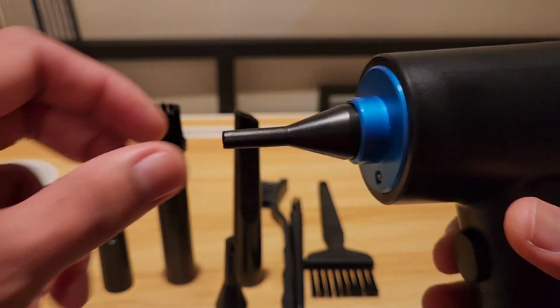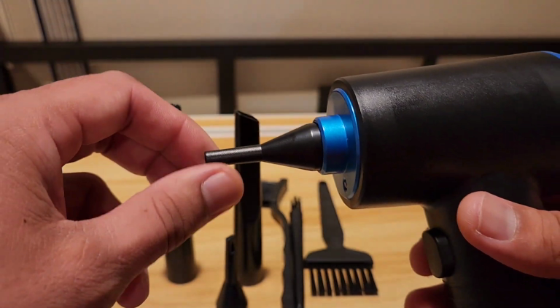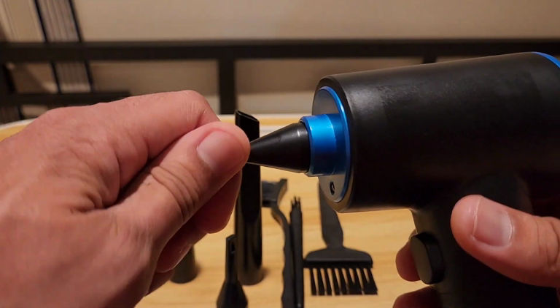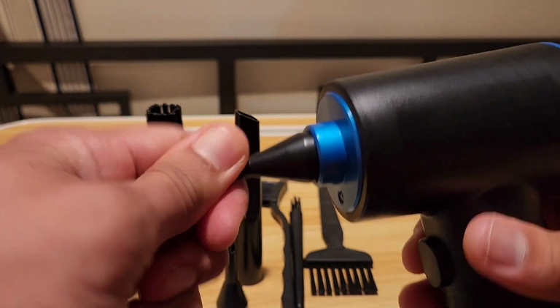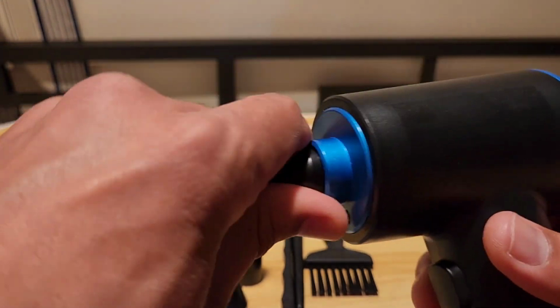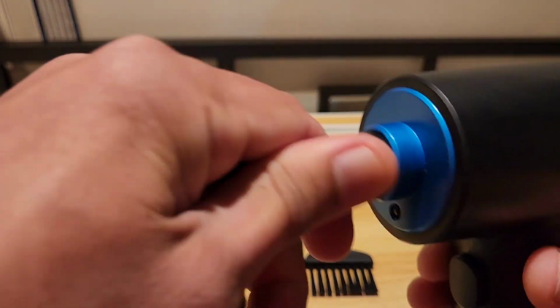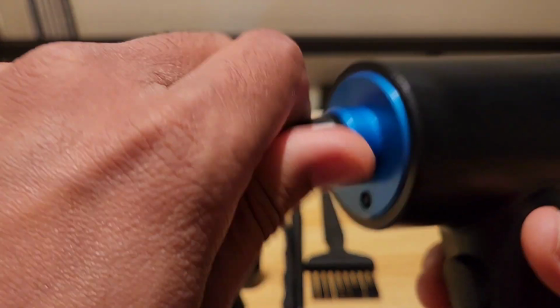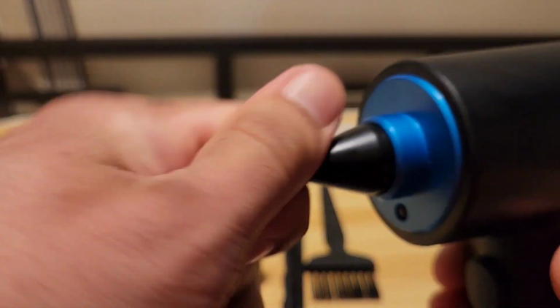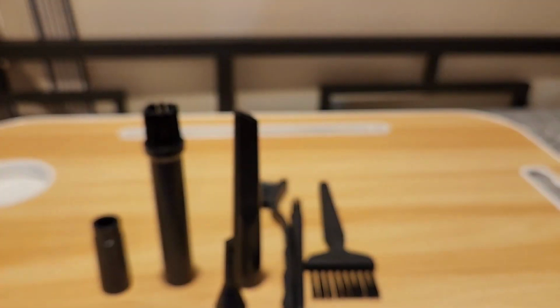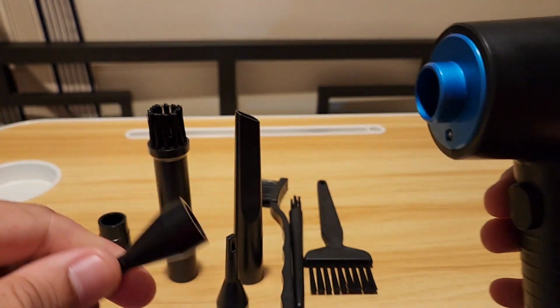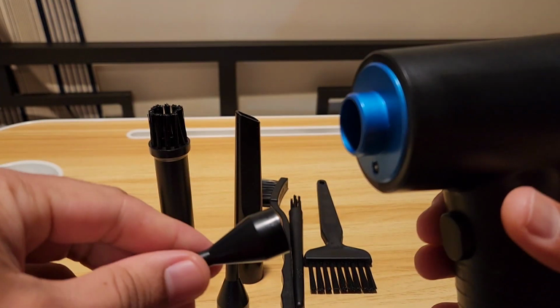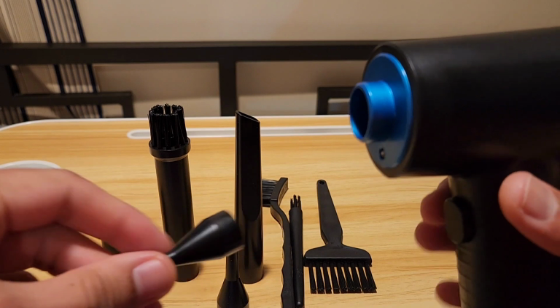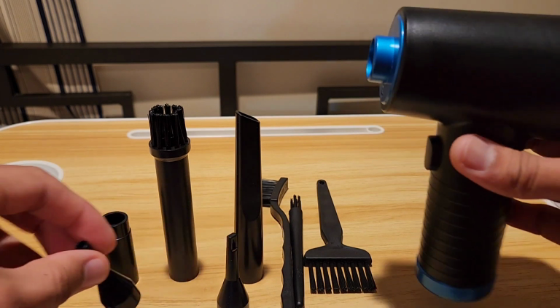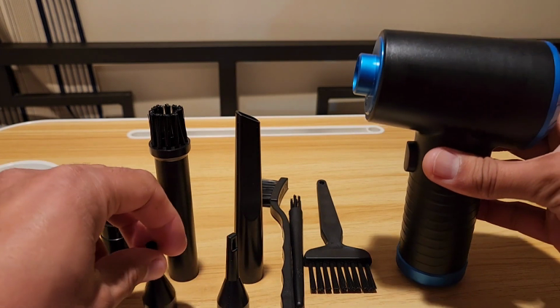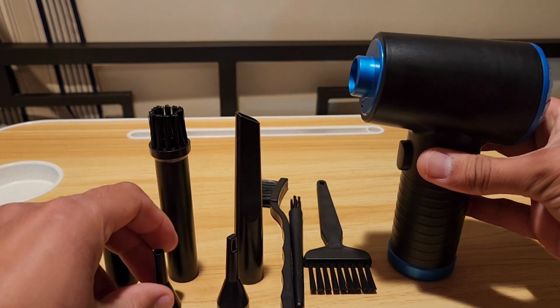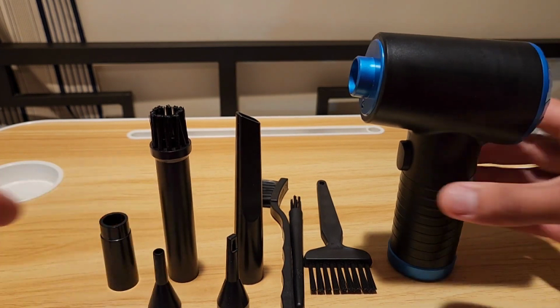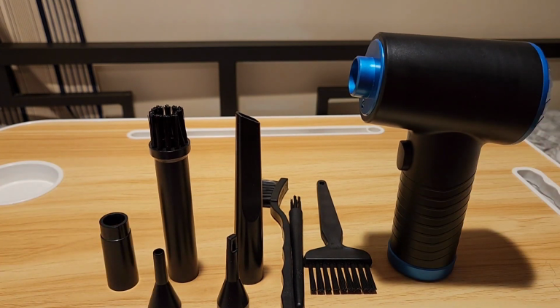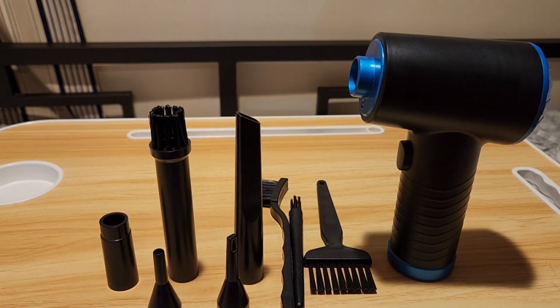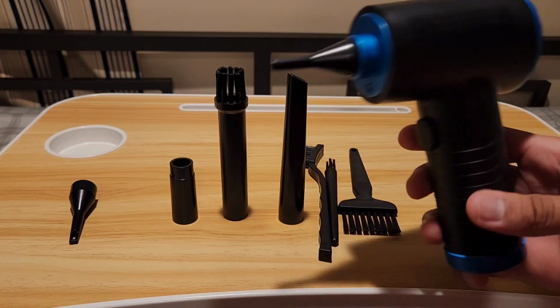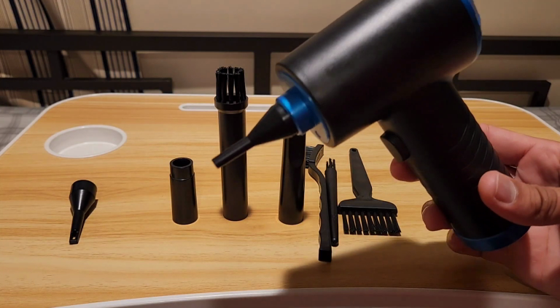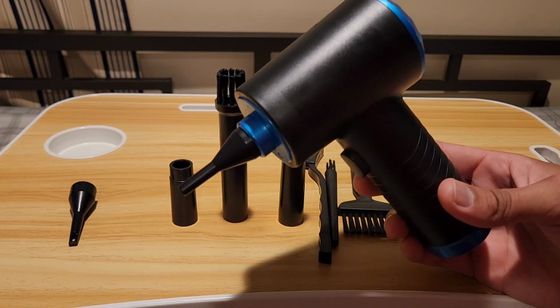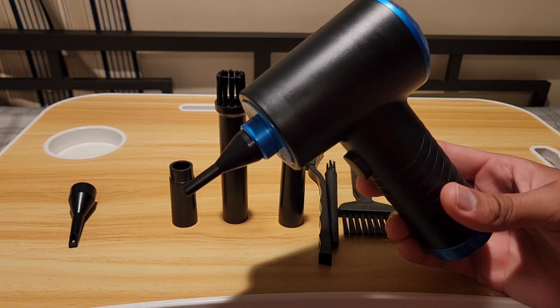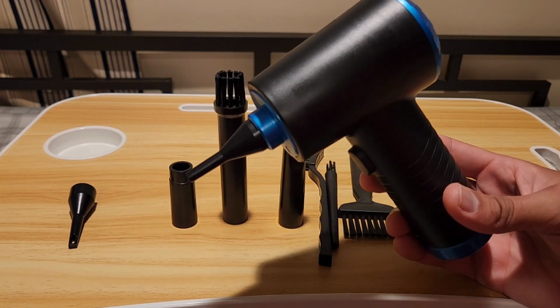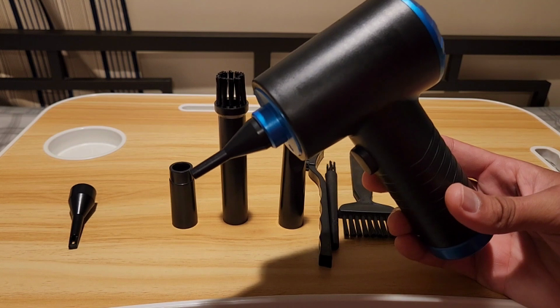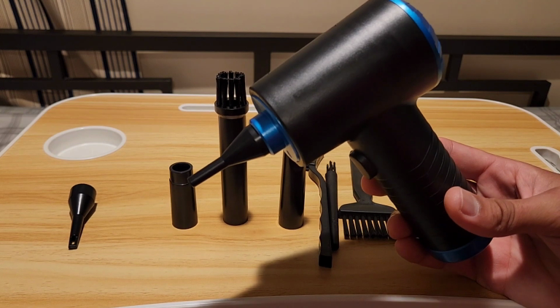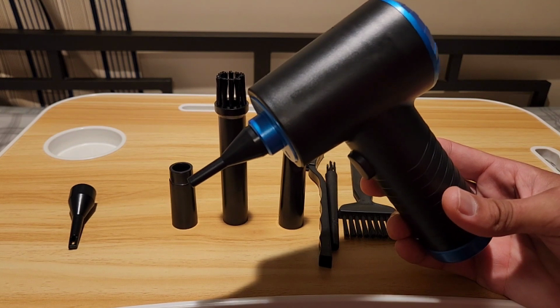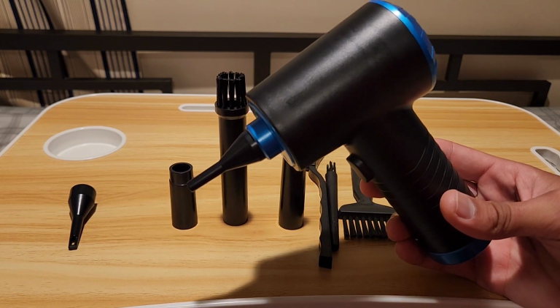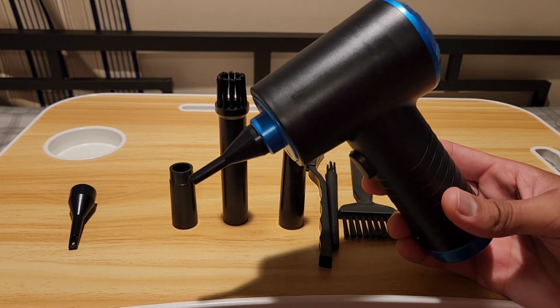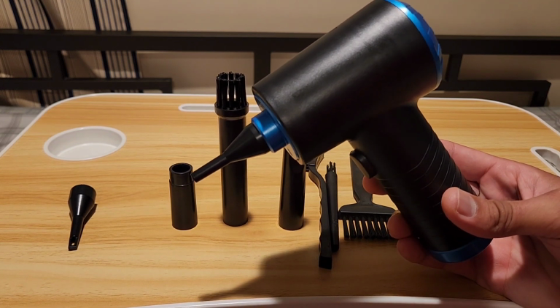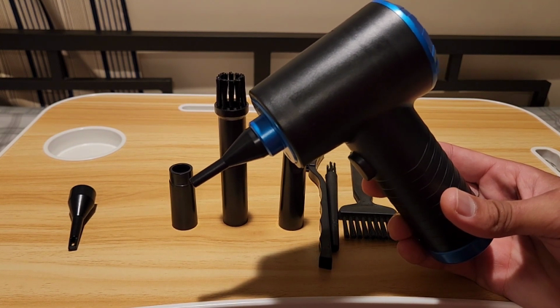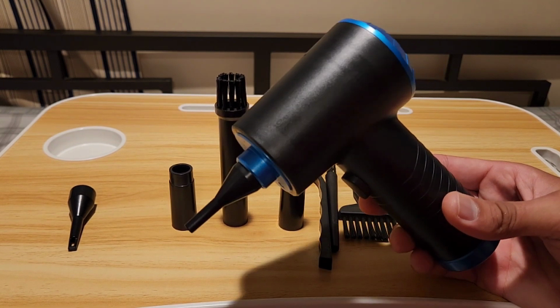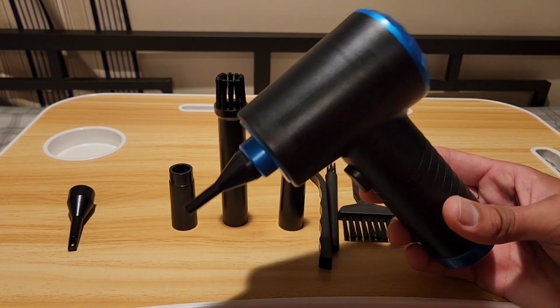To take off the nozzle you just pull it off, like so — the same goes for all the other ones. The battery life on this rechargeable air duster lasts a long time, and charging takes about an hour to get it to a full charge.